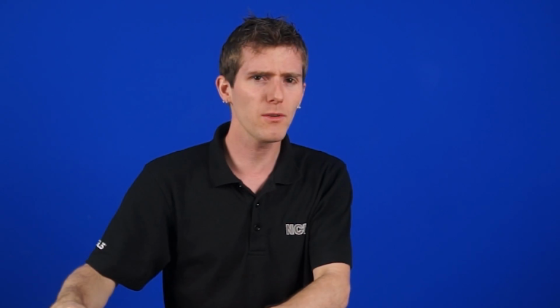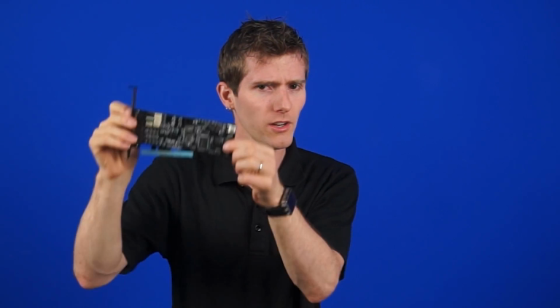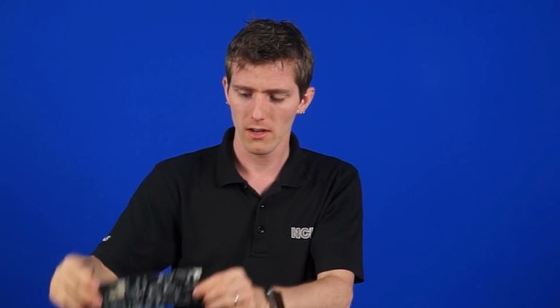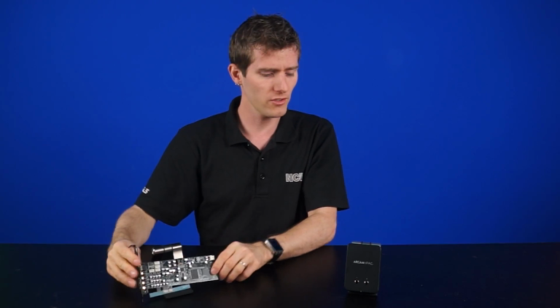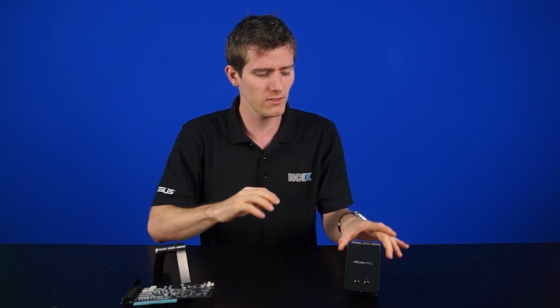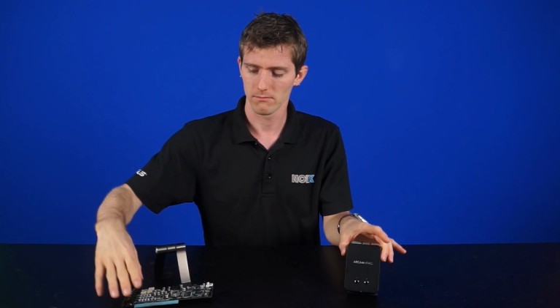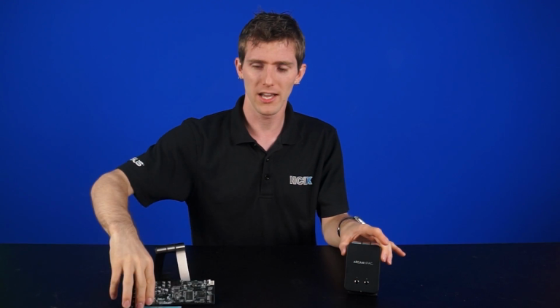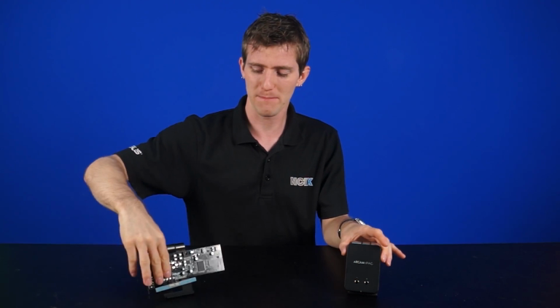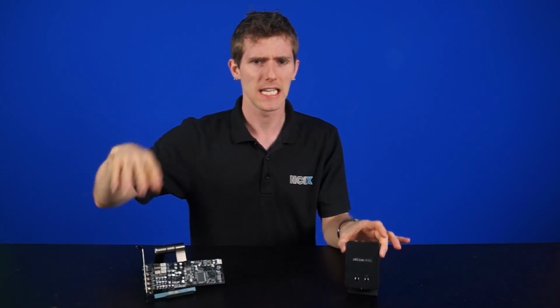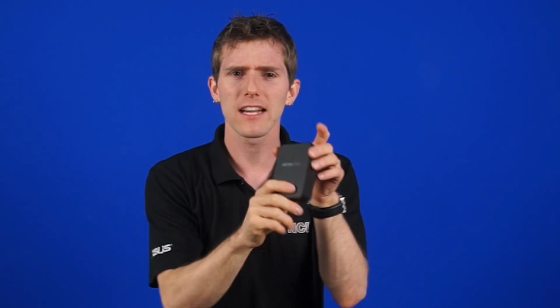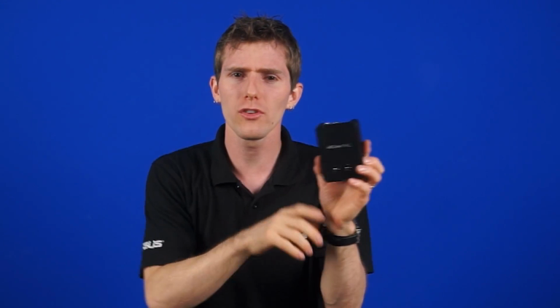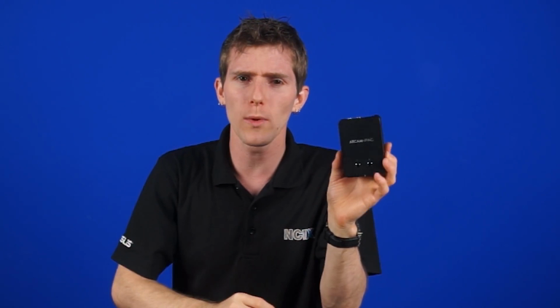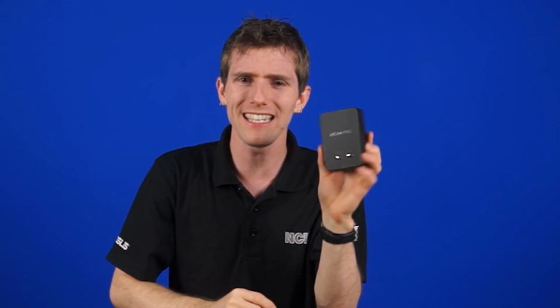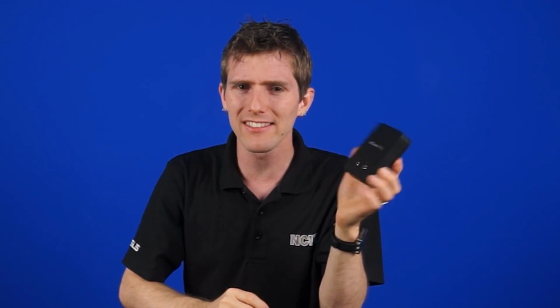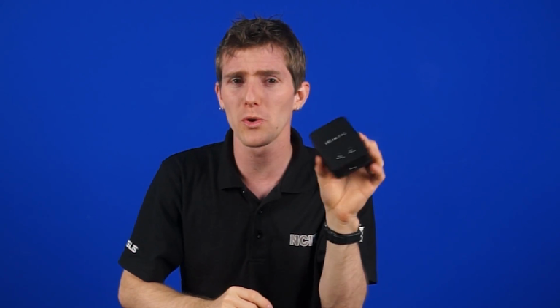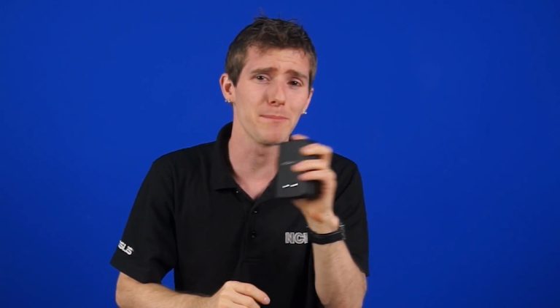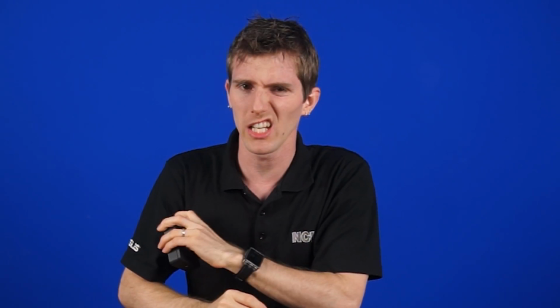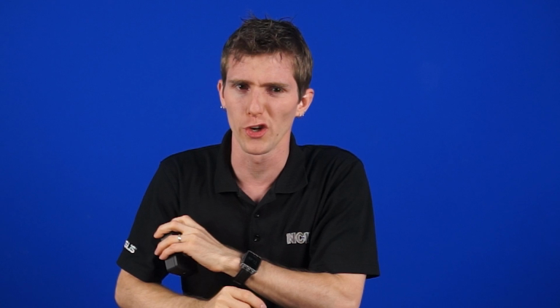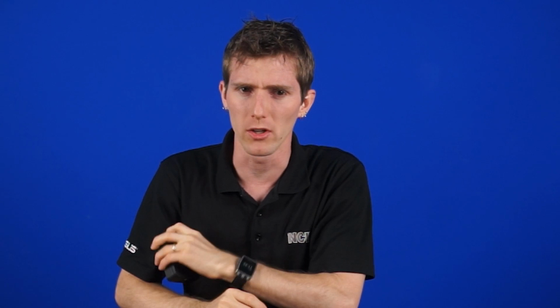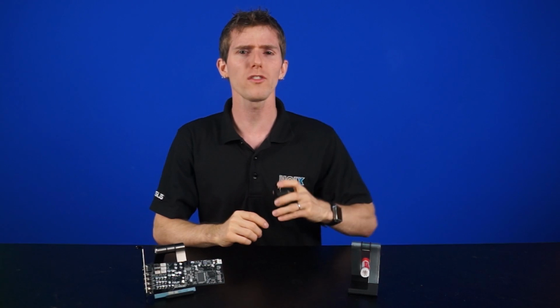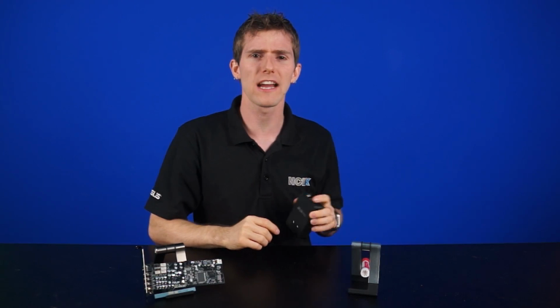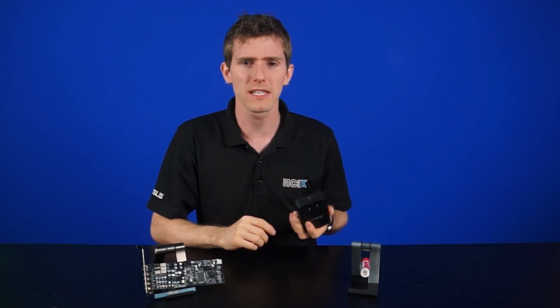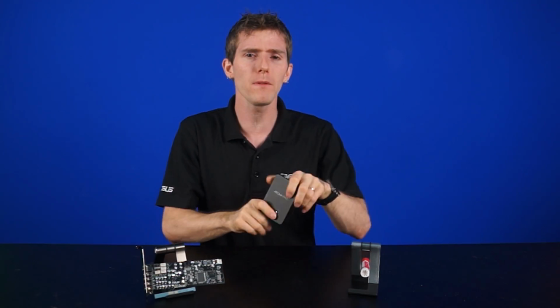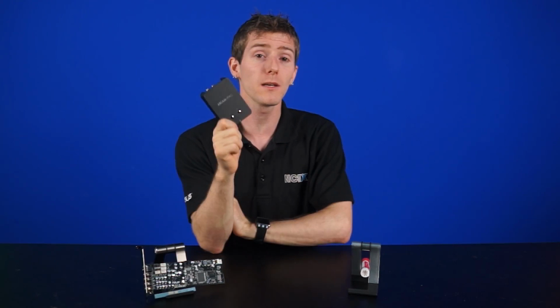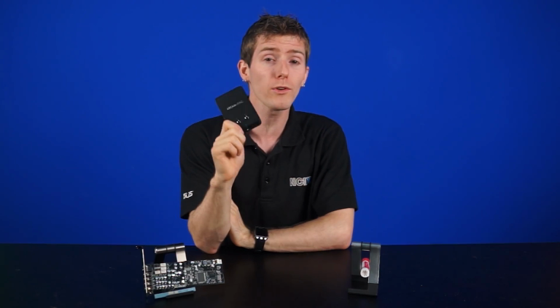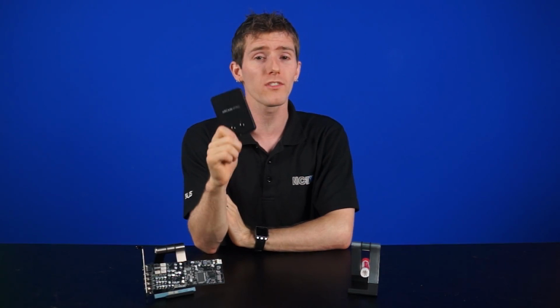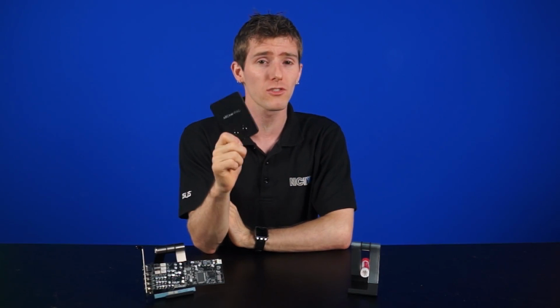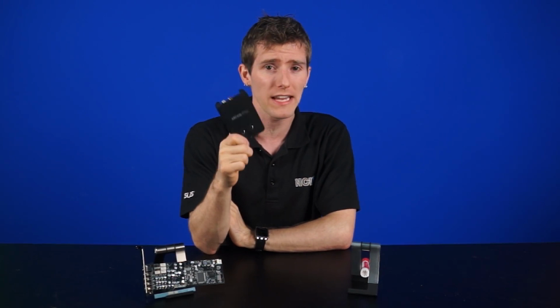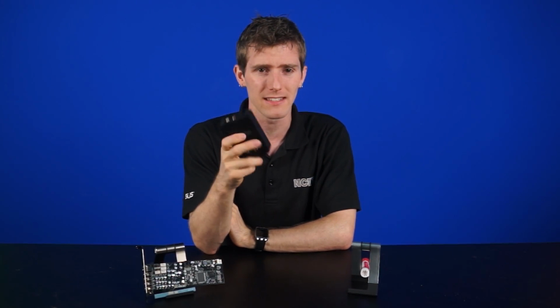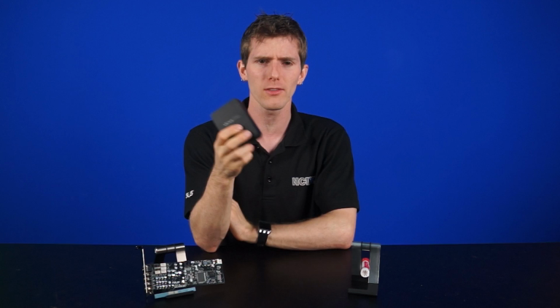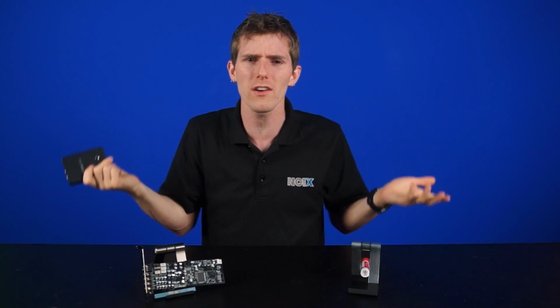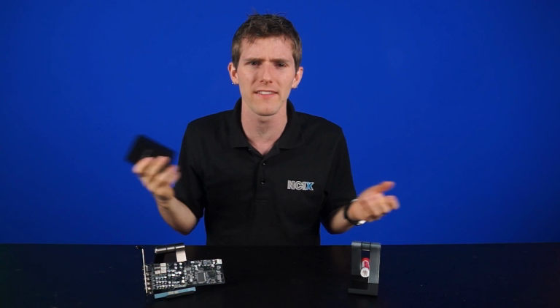Sound cards versus external USB DACs and/or amps — the eternal battle. Not so much, actually, because people are leaning more towards these external devices these days. So, what are they then?